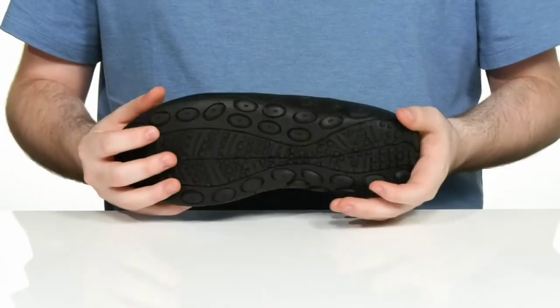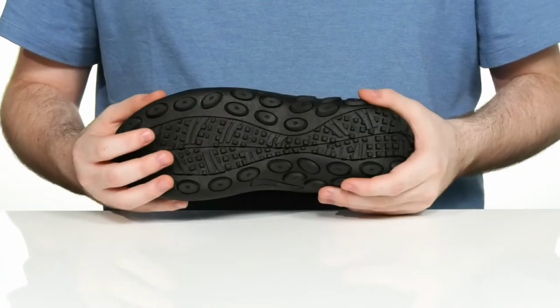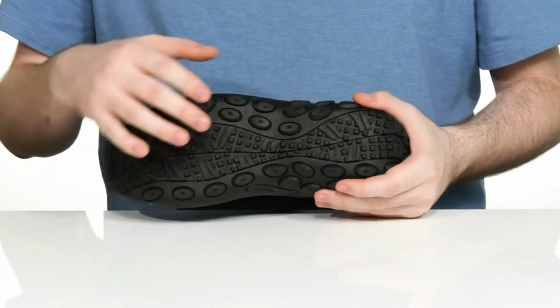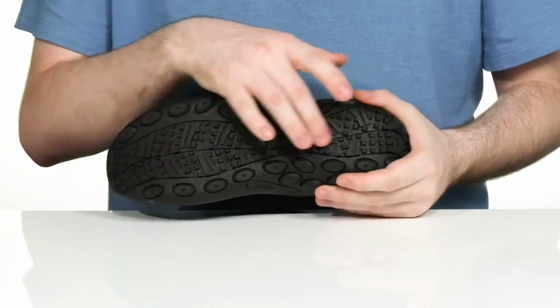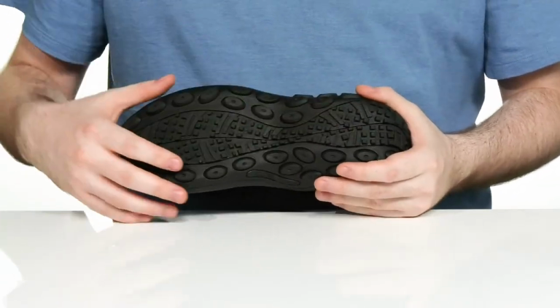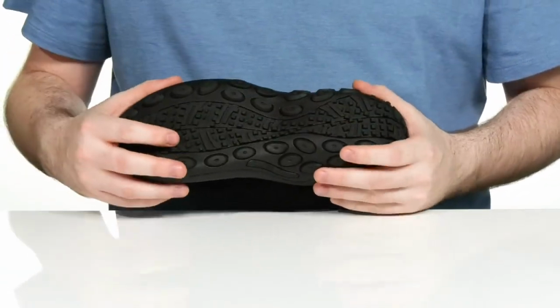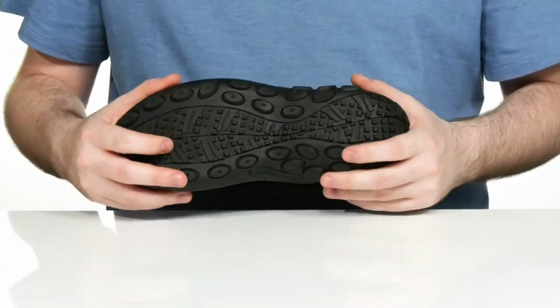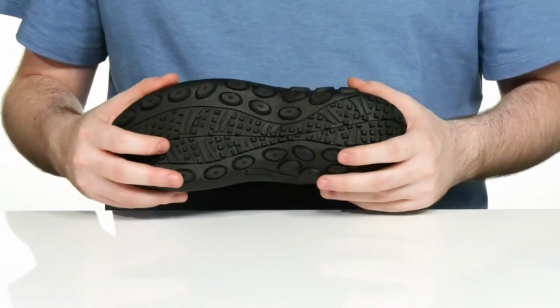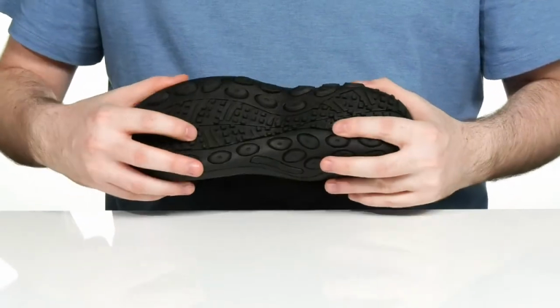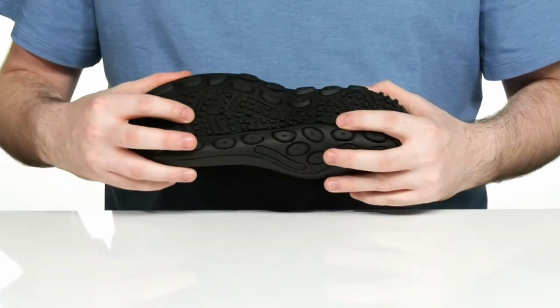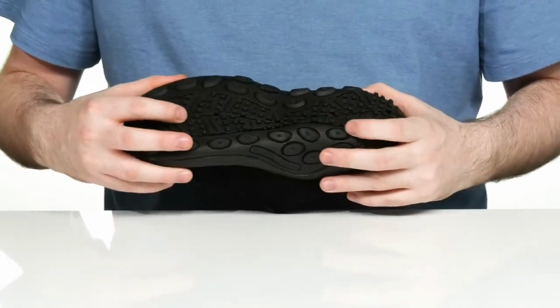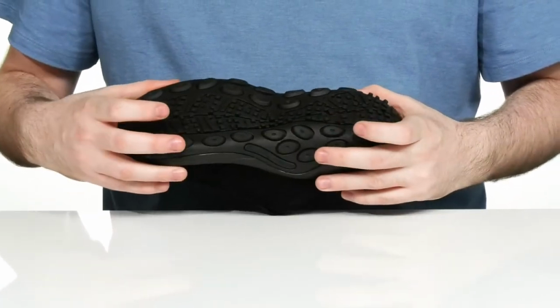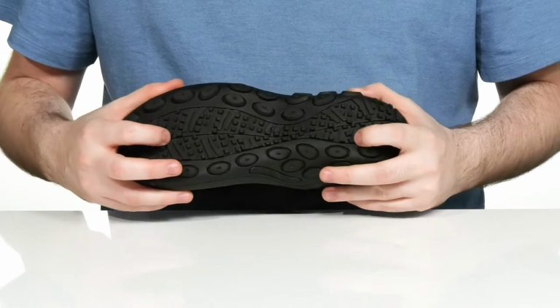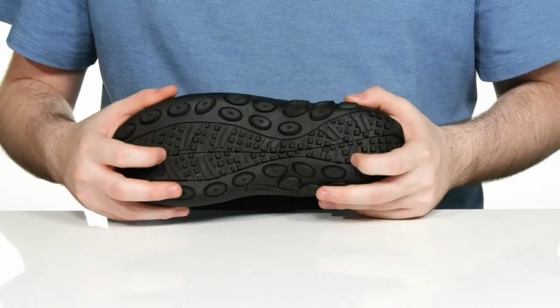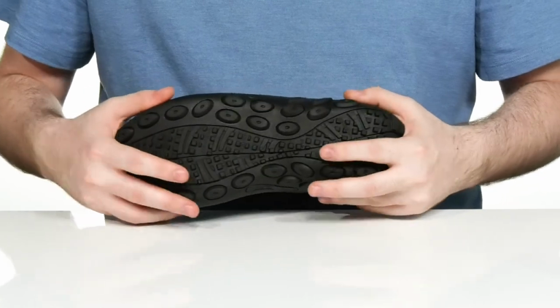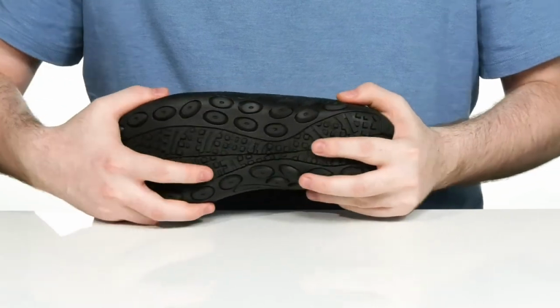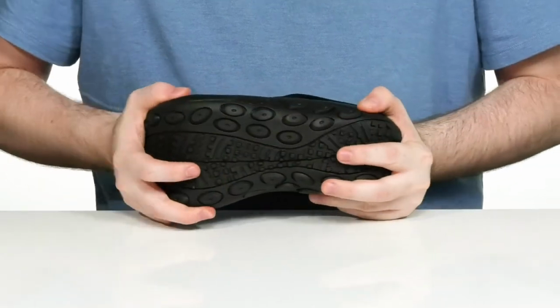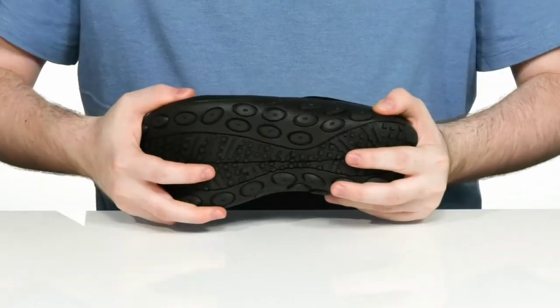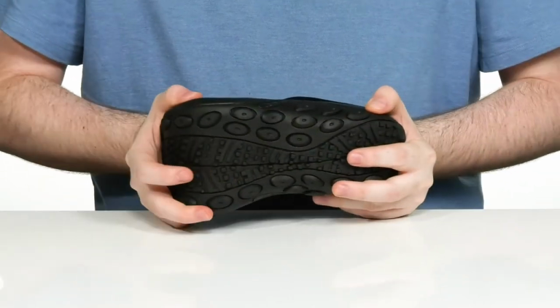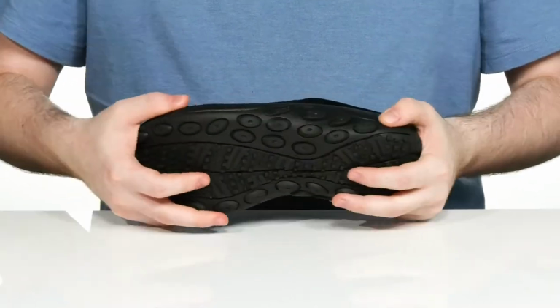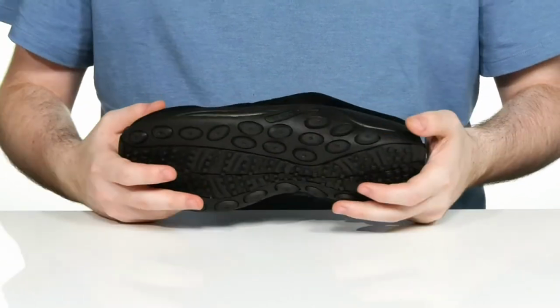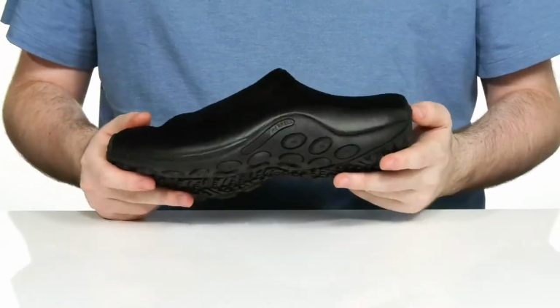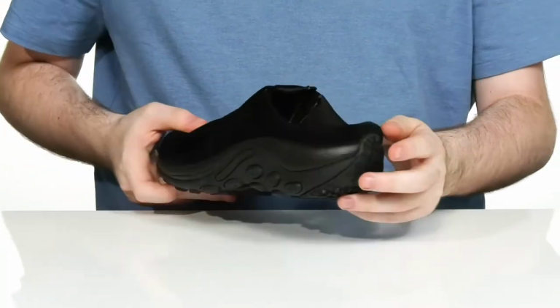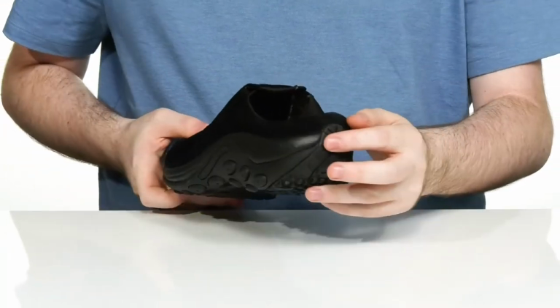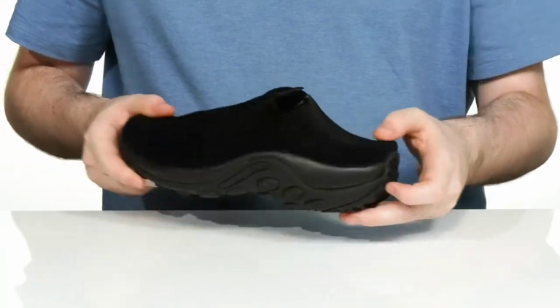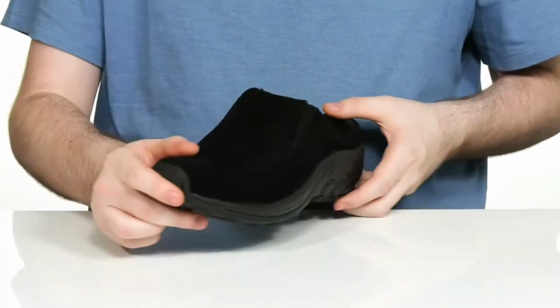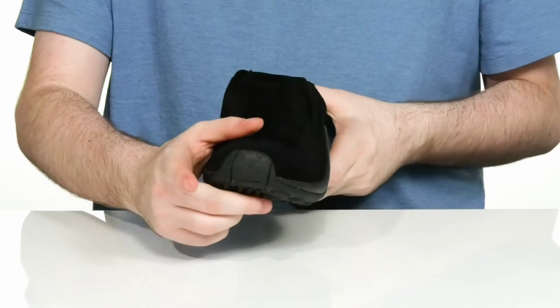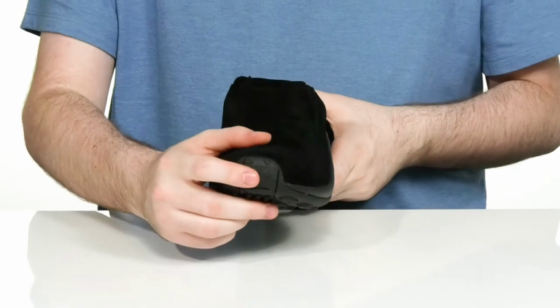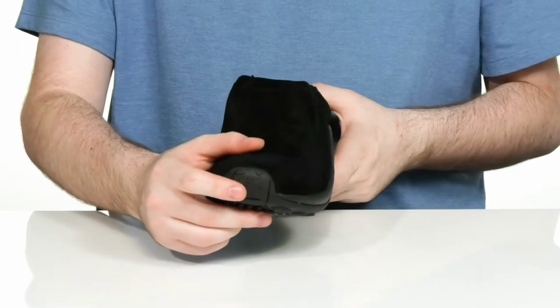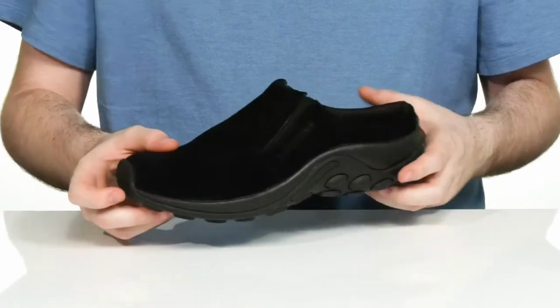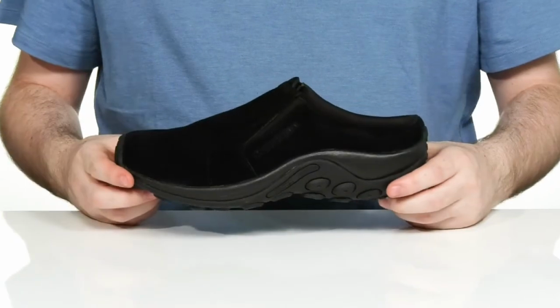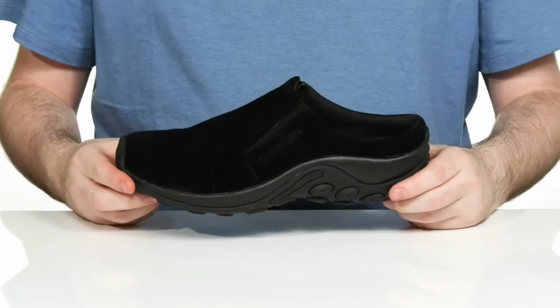Underneath it has a grippy rubber outsole that's super strong and durable with a non-marking design. Using a little bit of flex in the toe, it even curves up in the heel and on the front to give it extra durability.